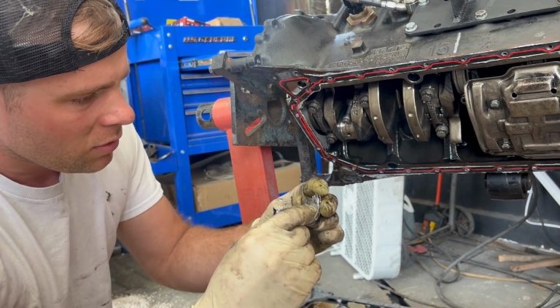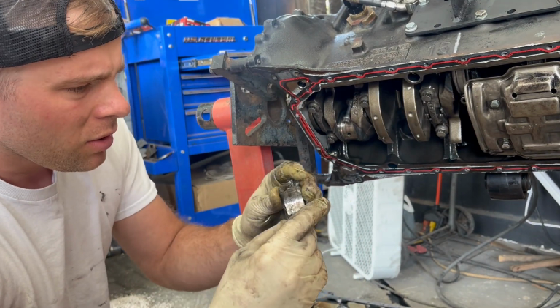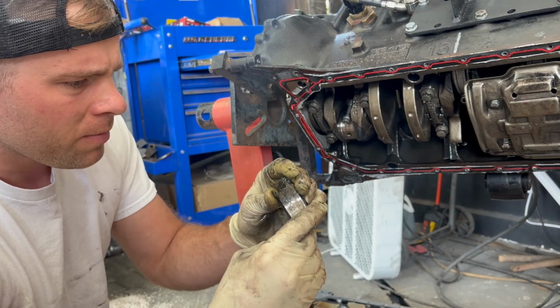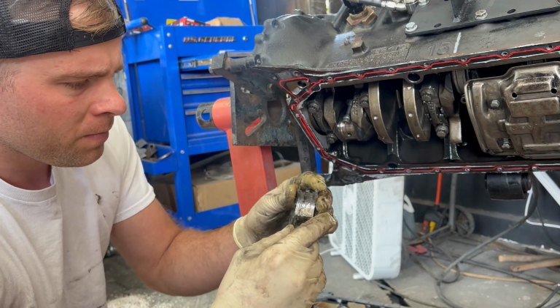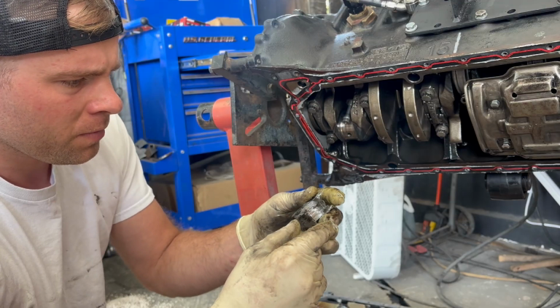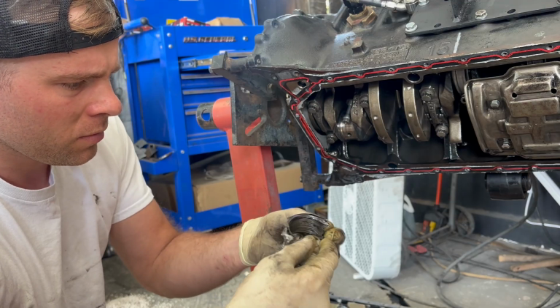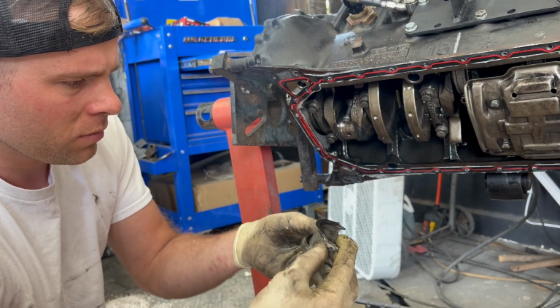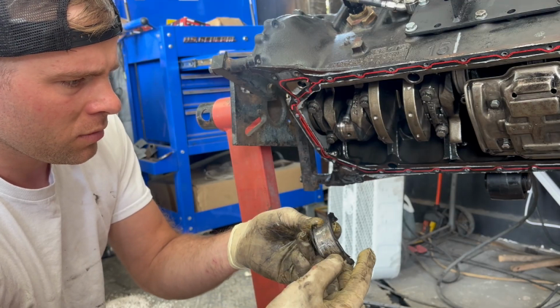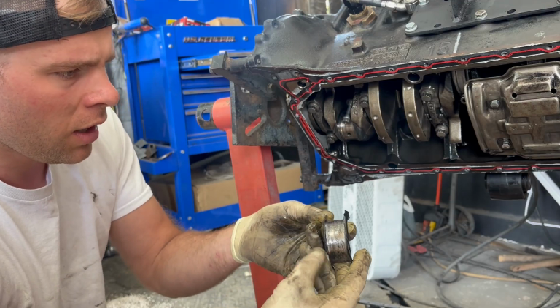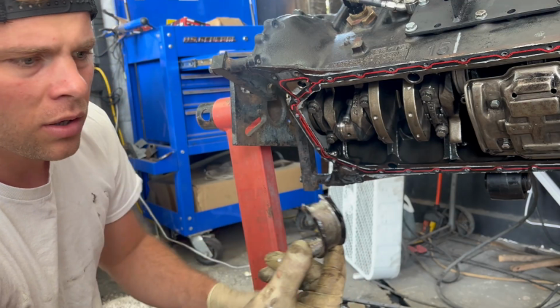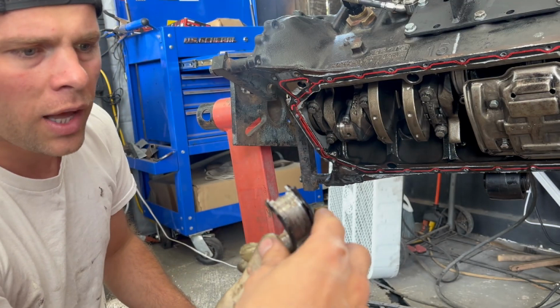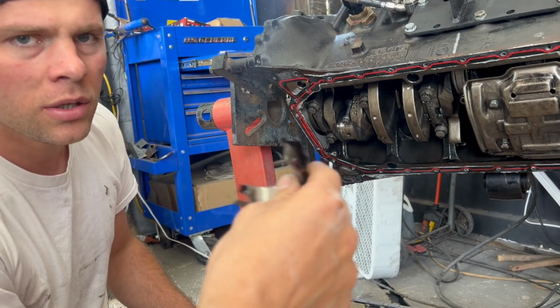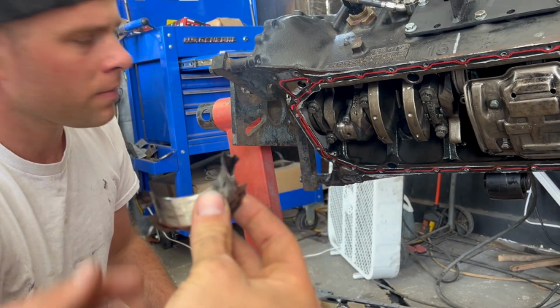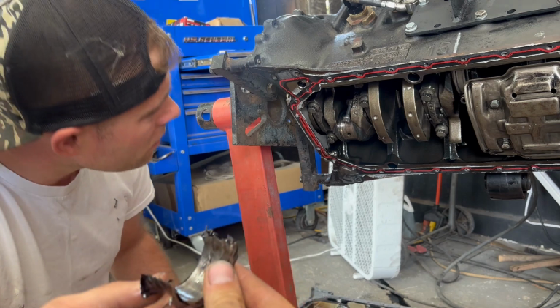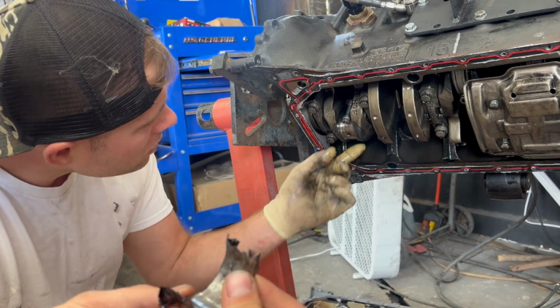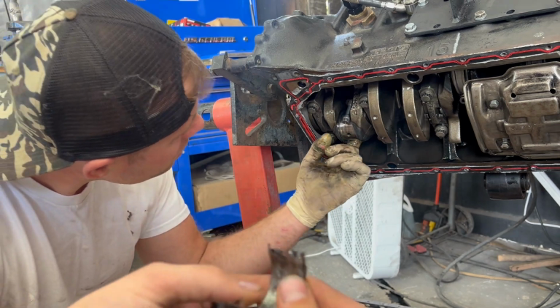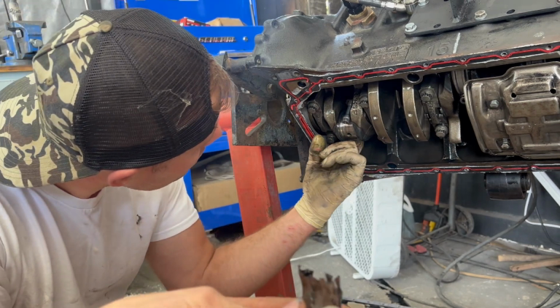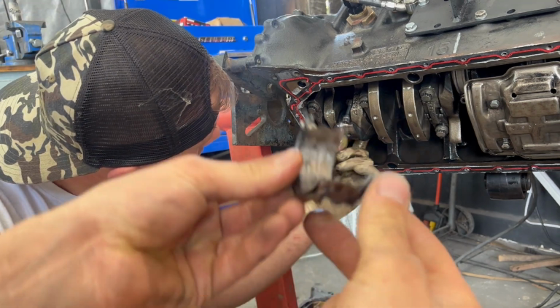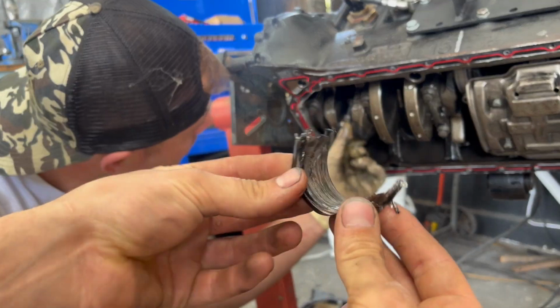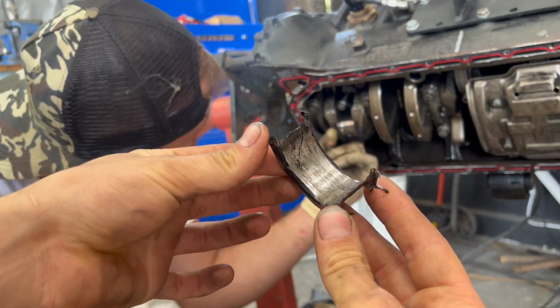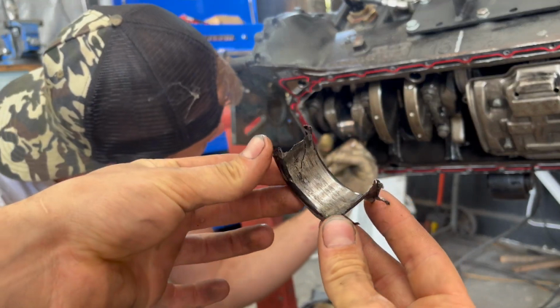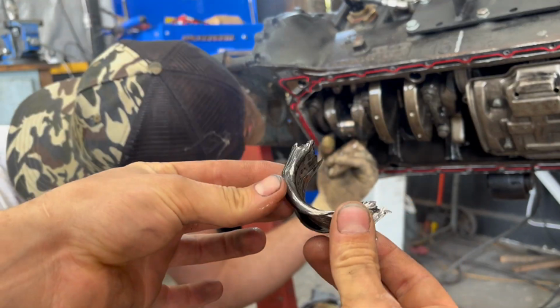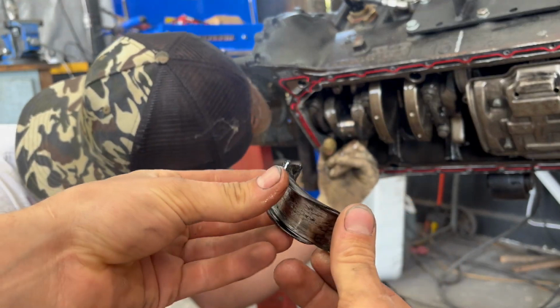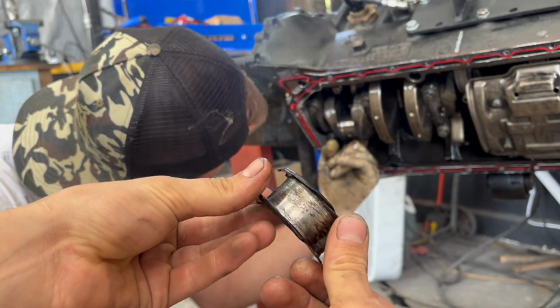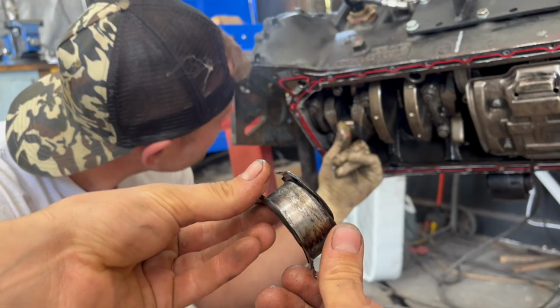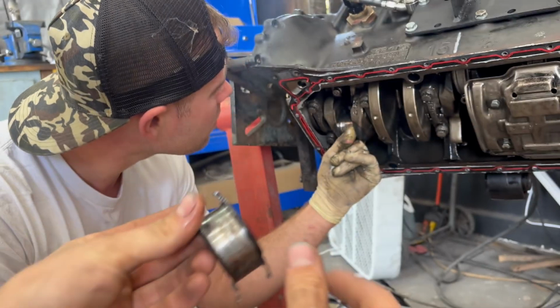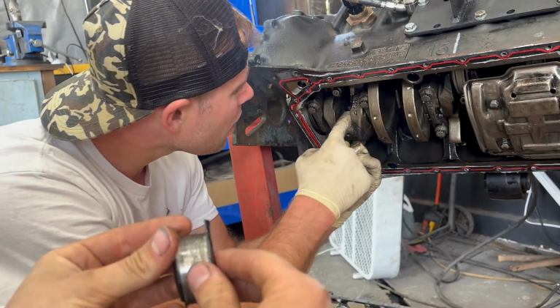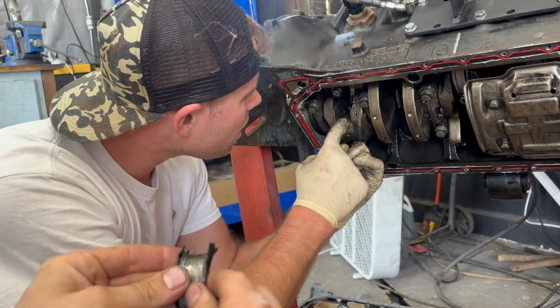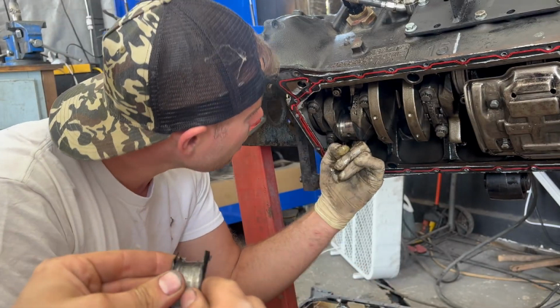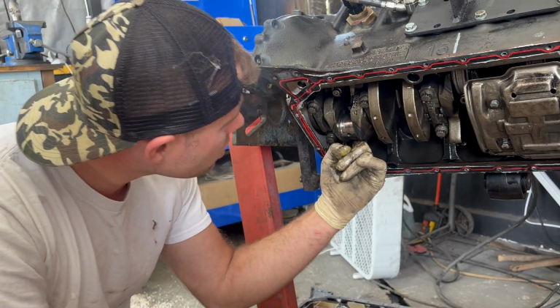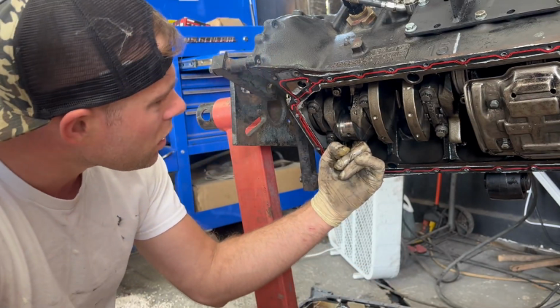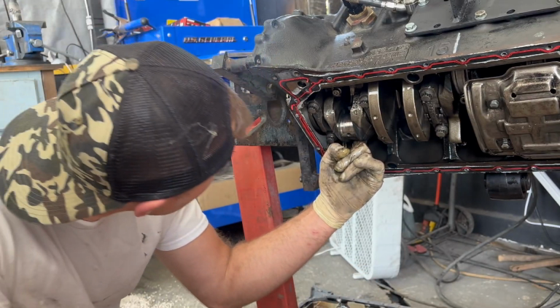Why would it do that? It literally put it over itself? Yeah, they overlapped each other. Yeah, I kind of destroyed the crank.